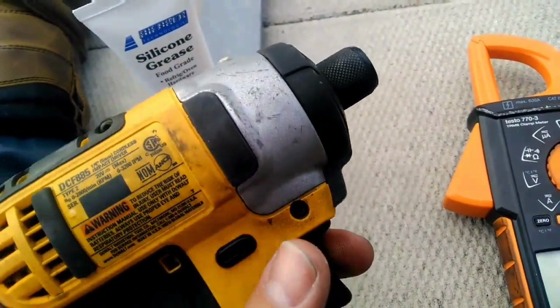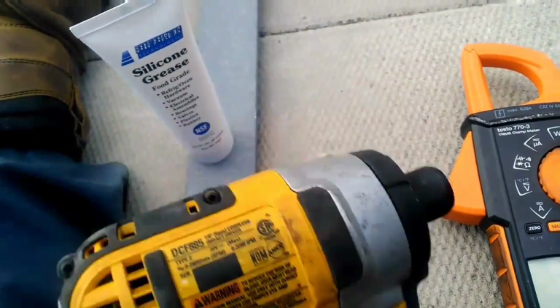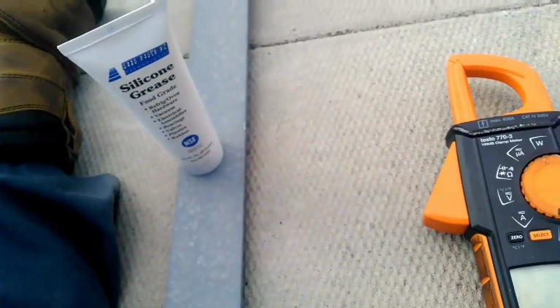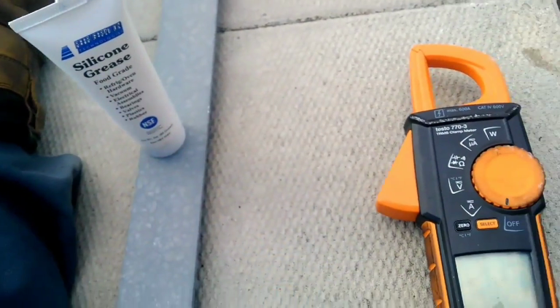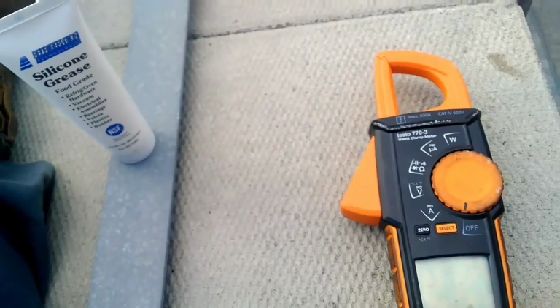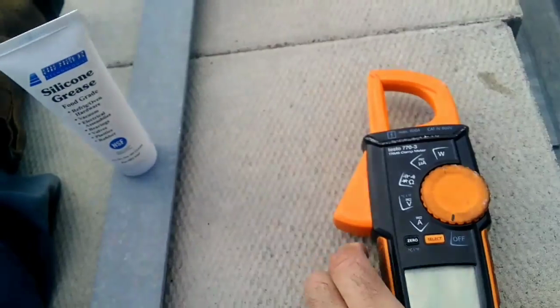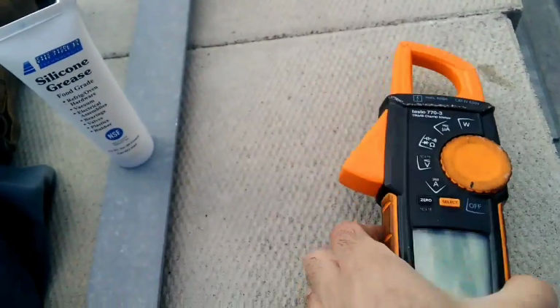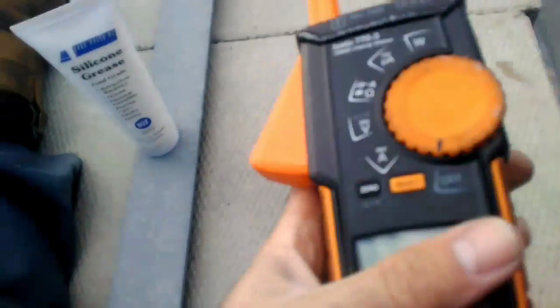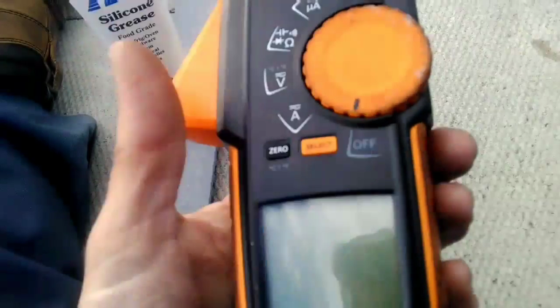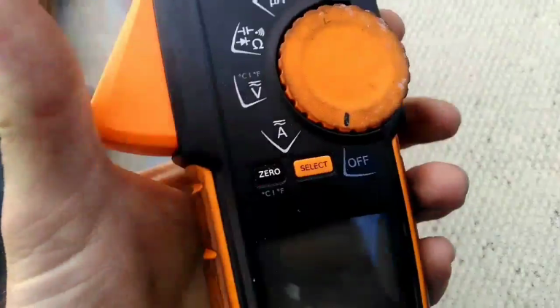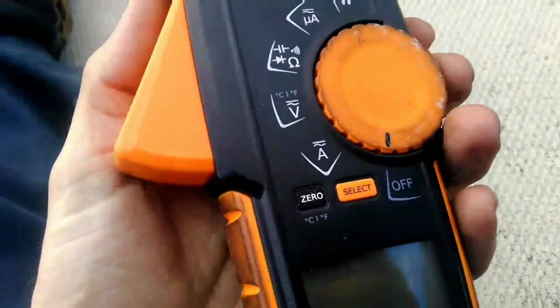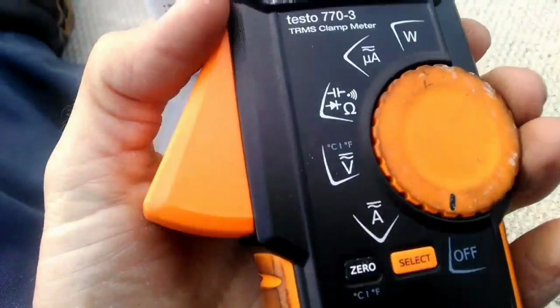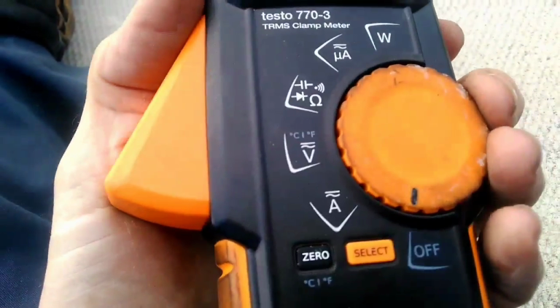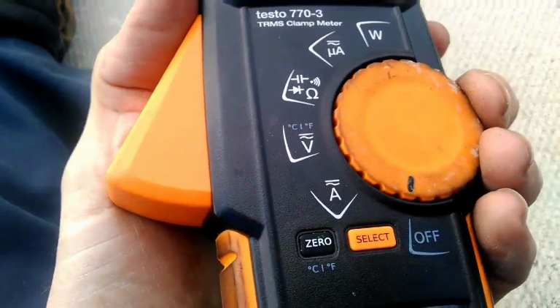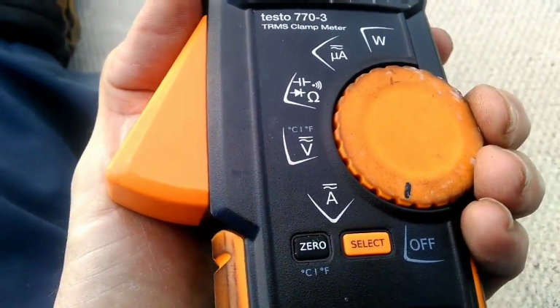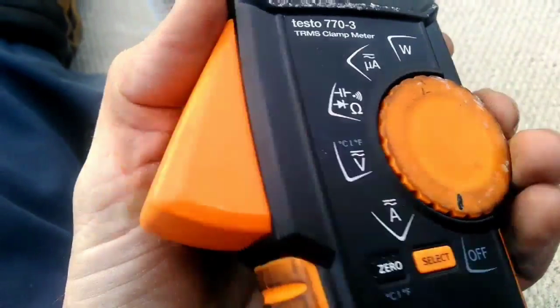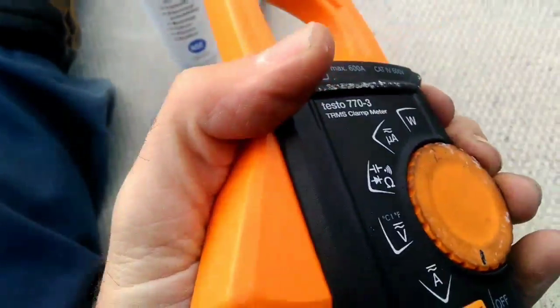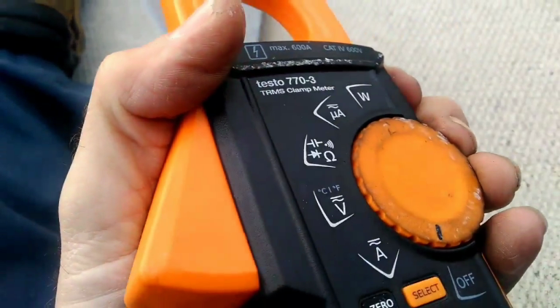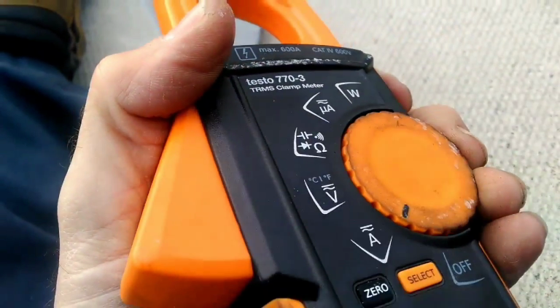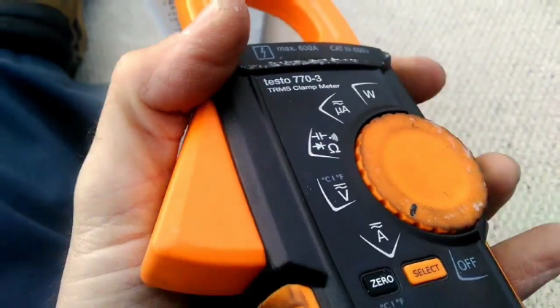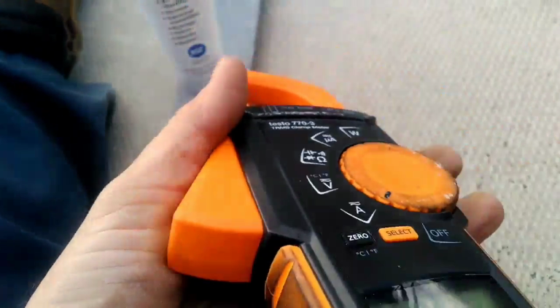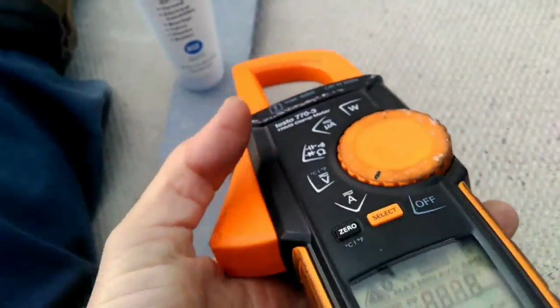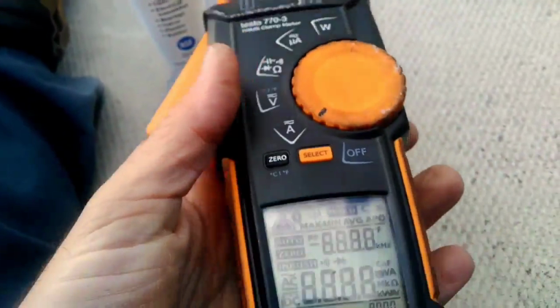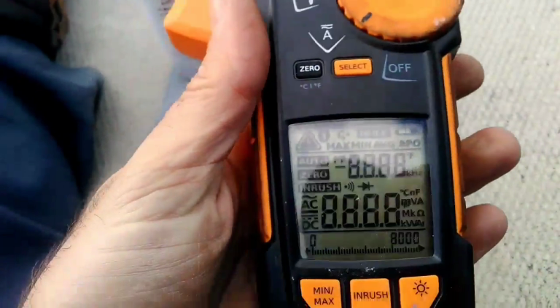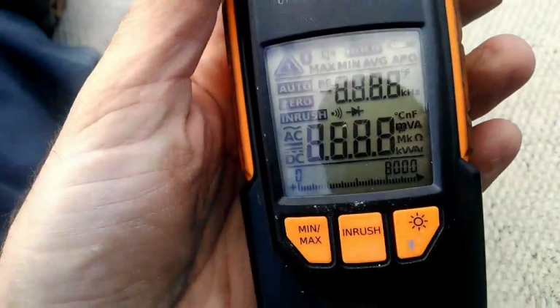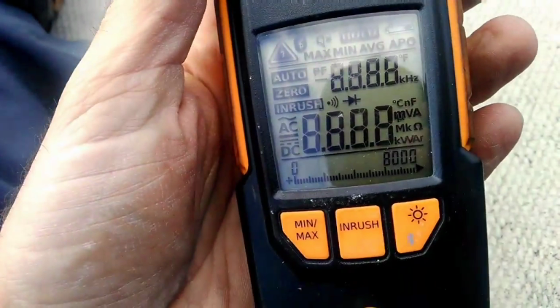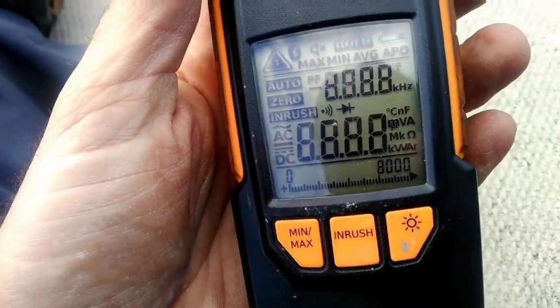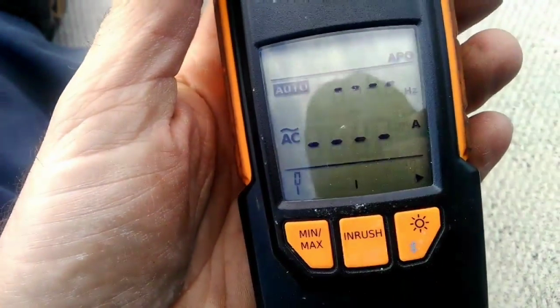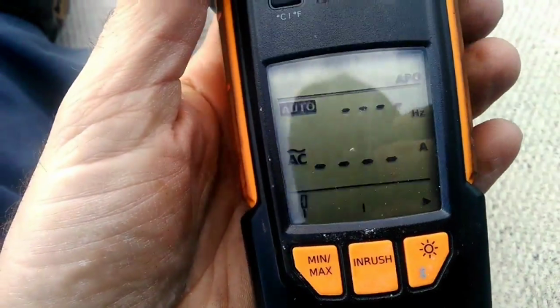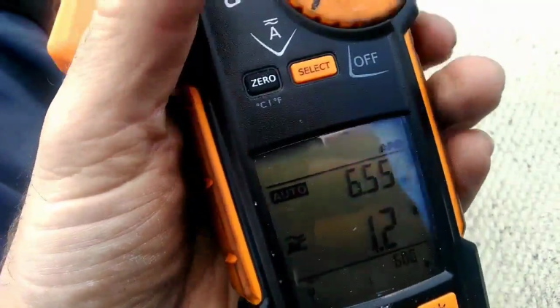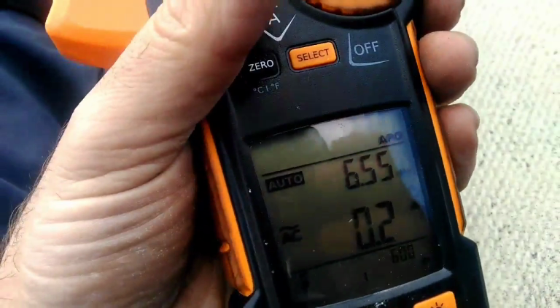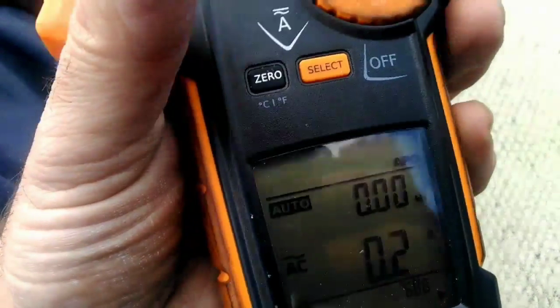Works just fine. Here's my meter — you saw the grease up inside the battery cabinet. Meter turns on, no problem.